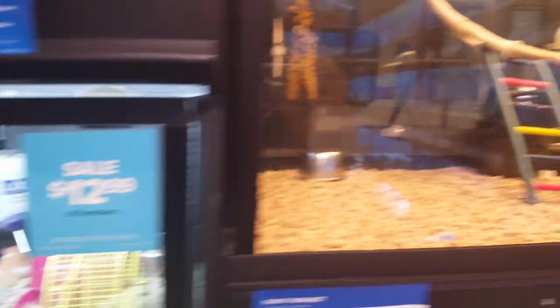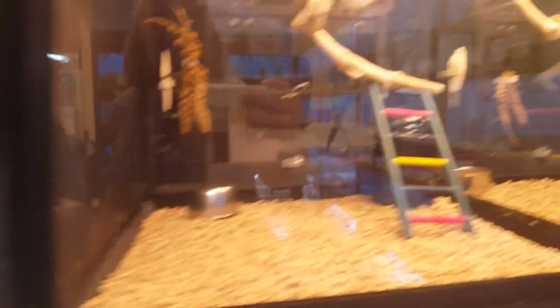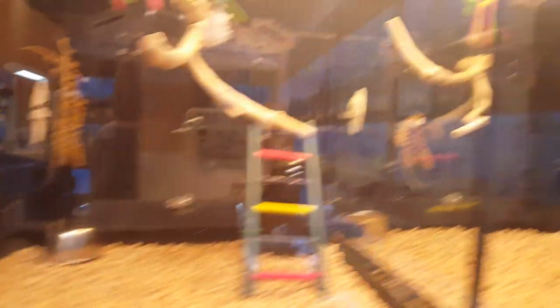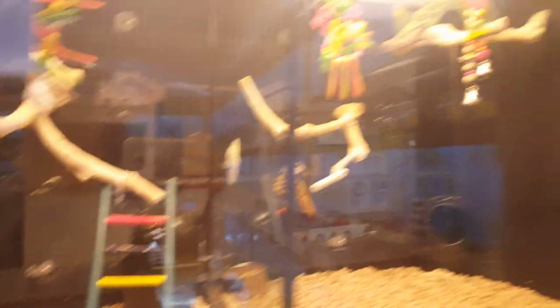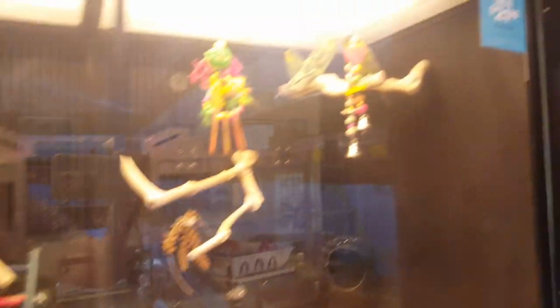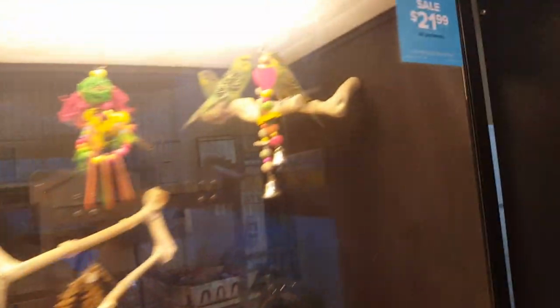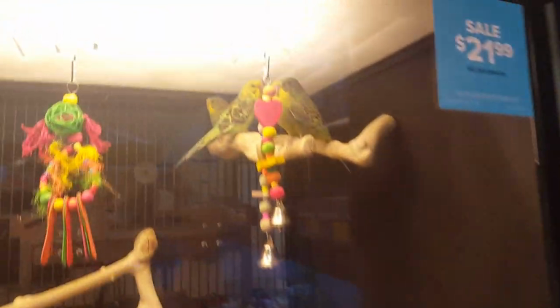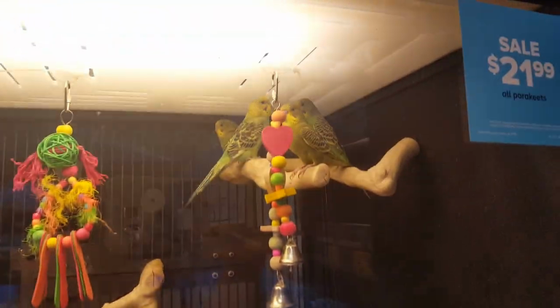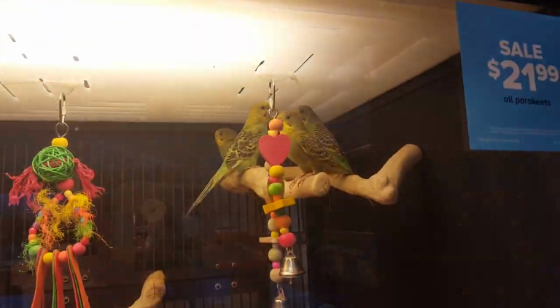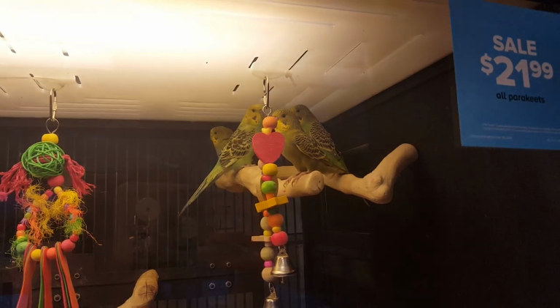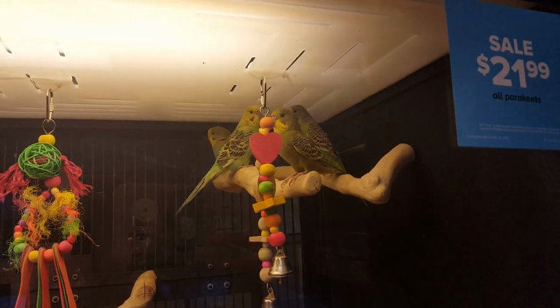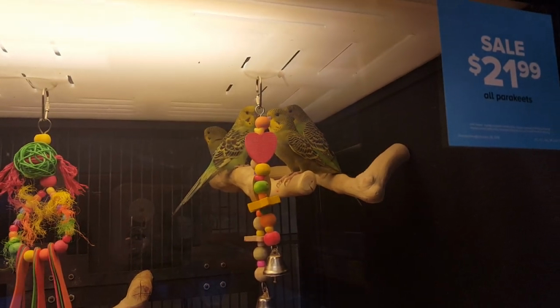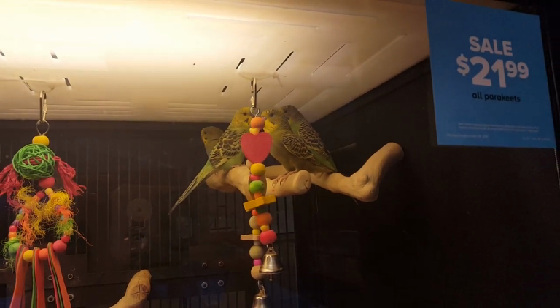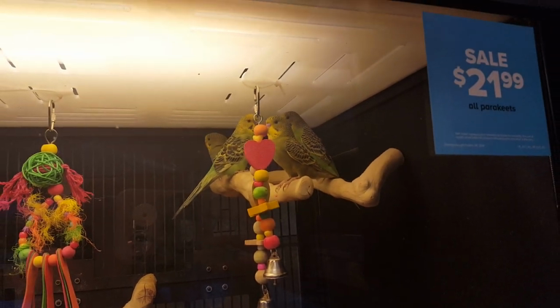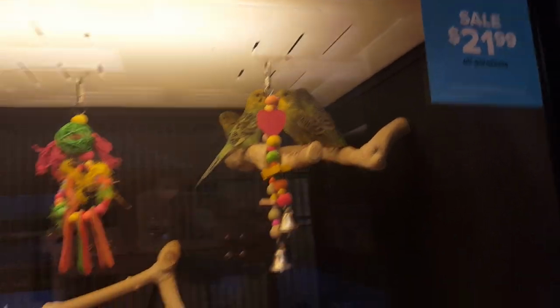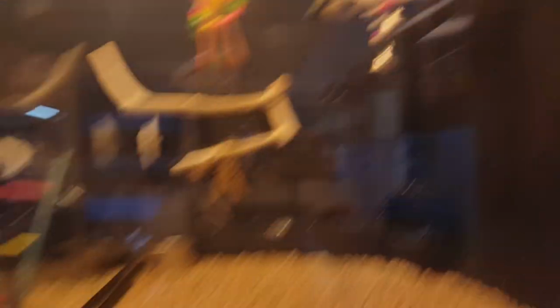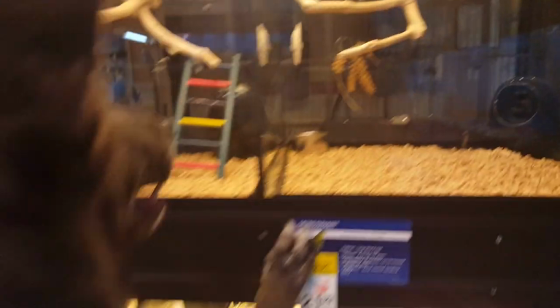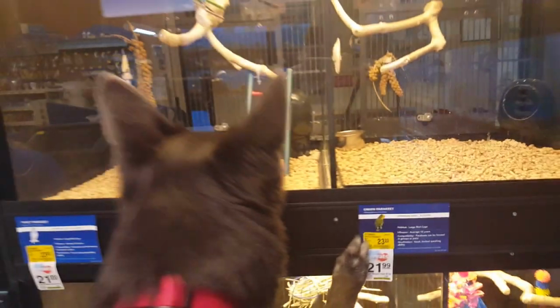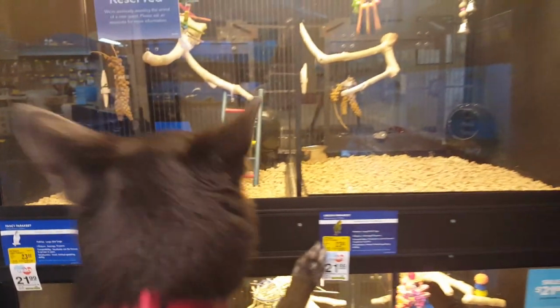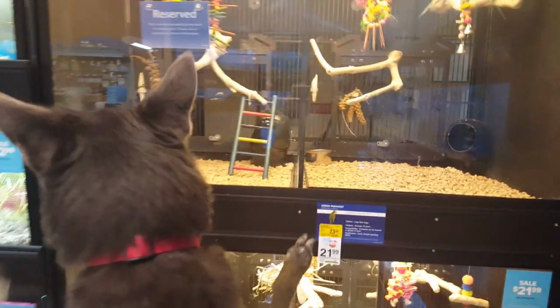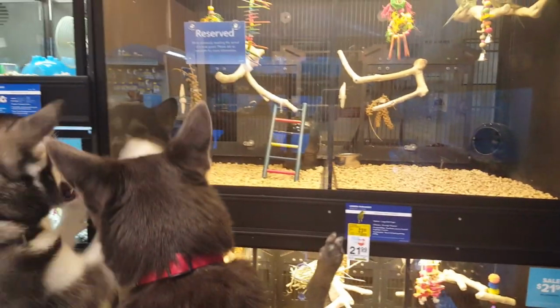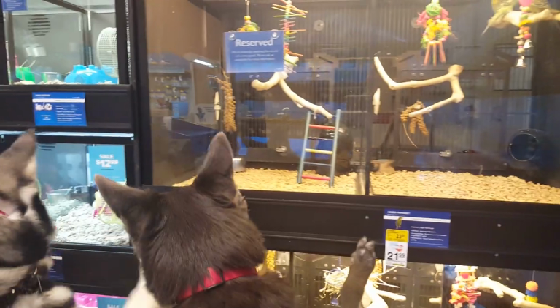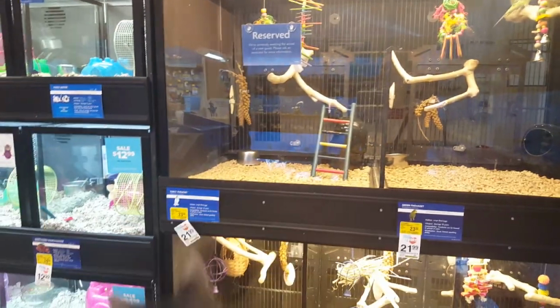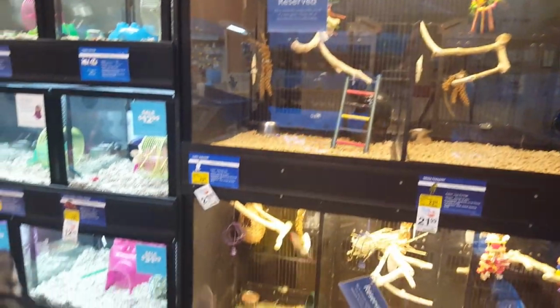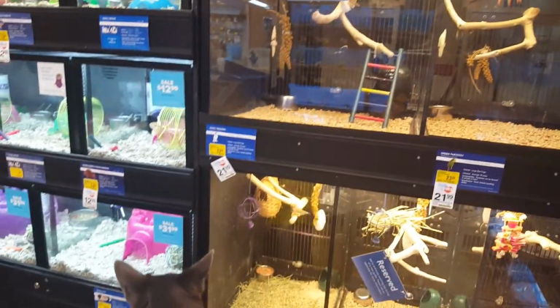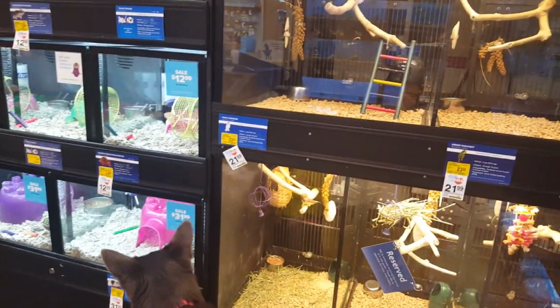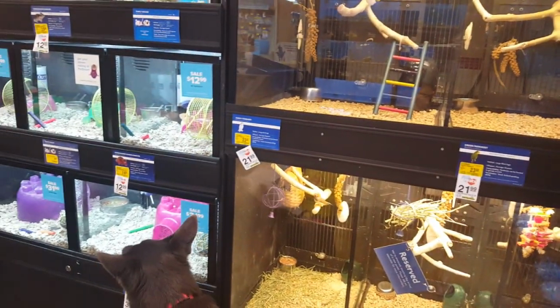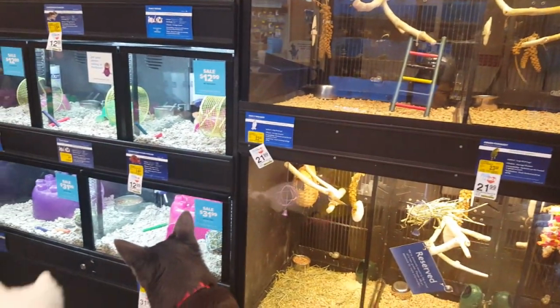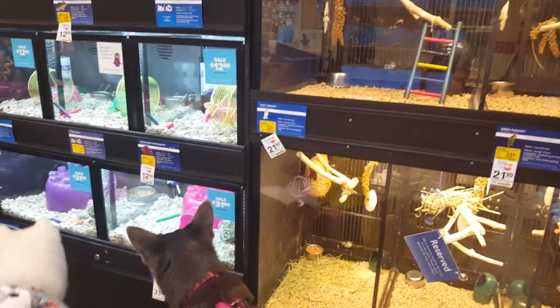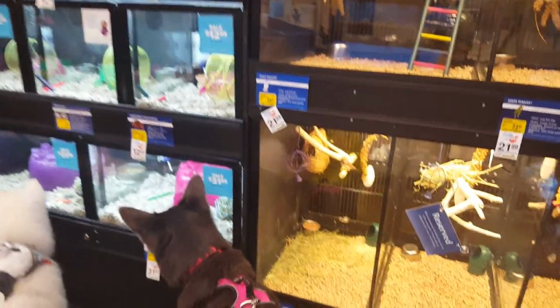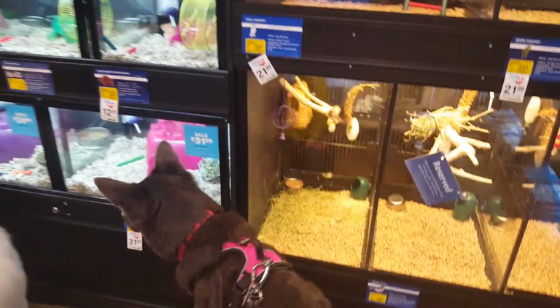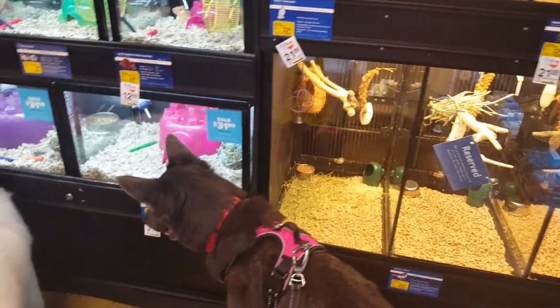Taka's getting tangled up. Taka has a different idea. Oh look, who's looking at the birds - oh my goodness! Taka, get down! Whoa, look at that. That's so cute.